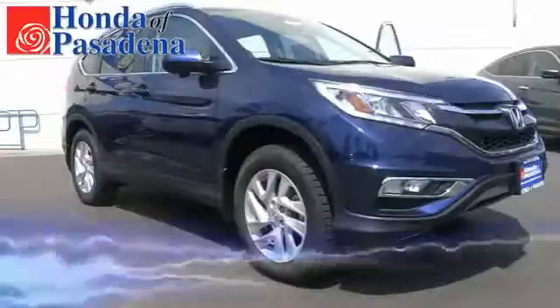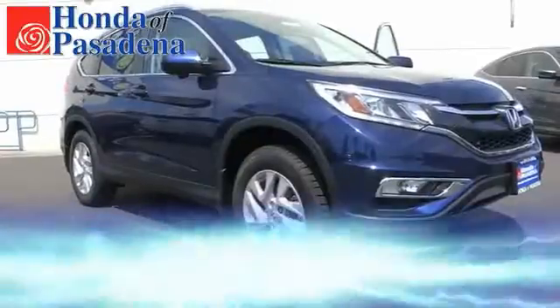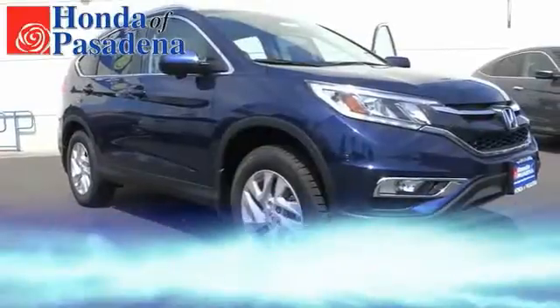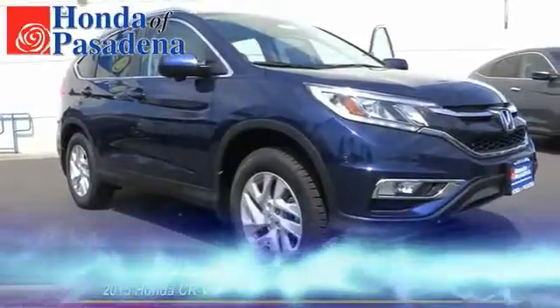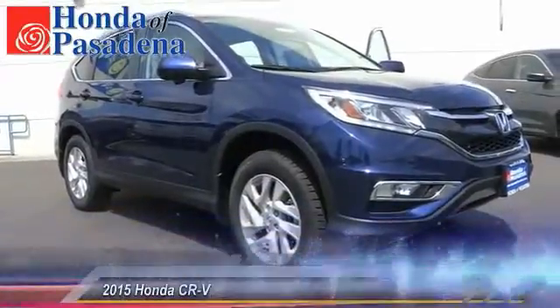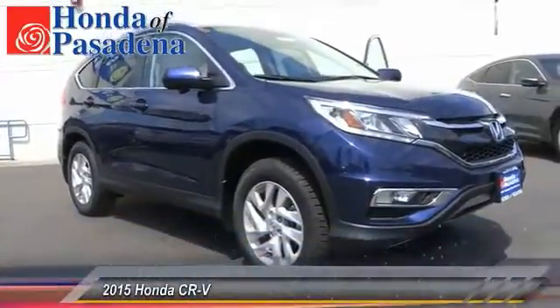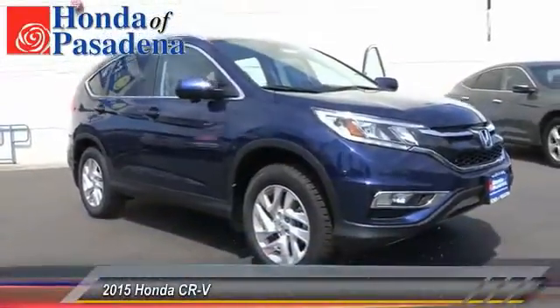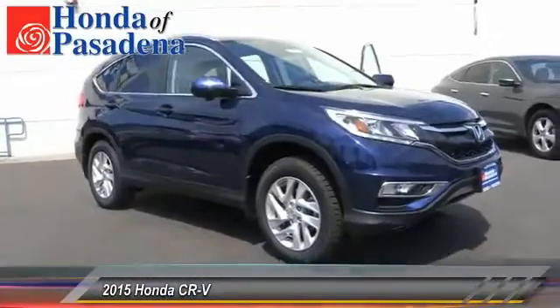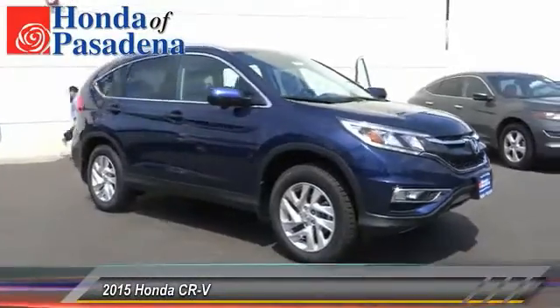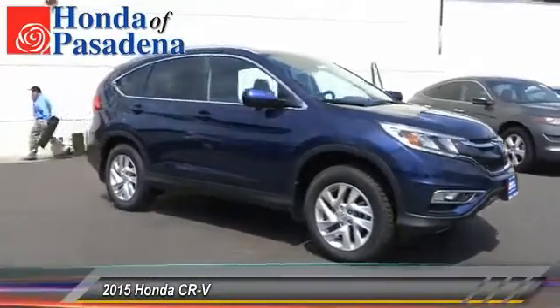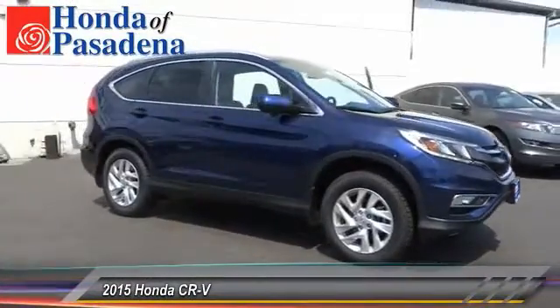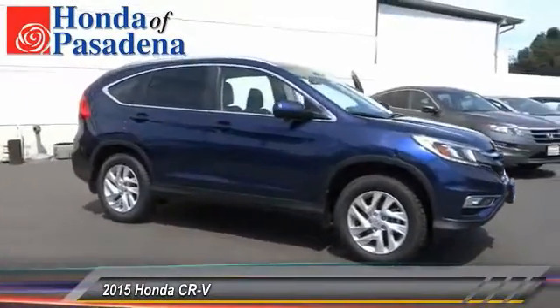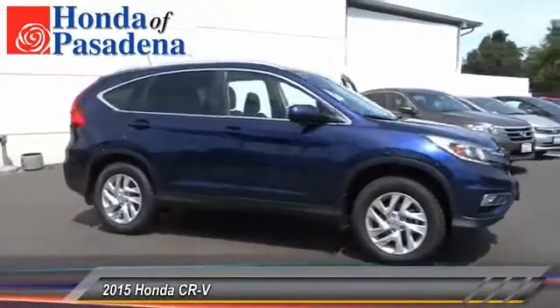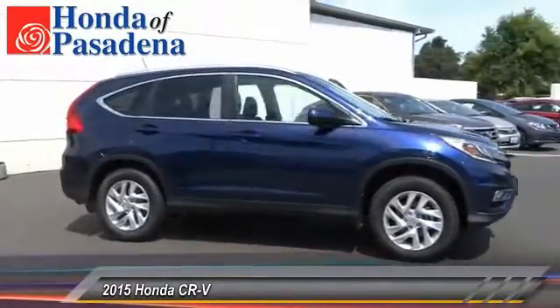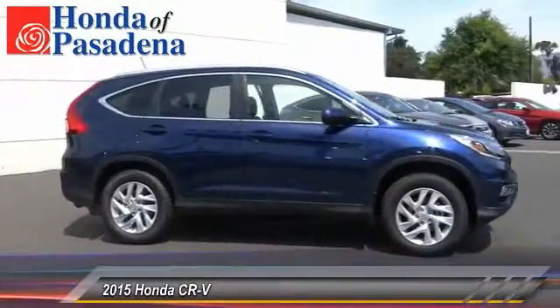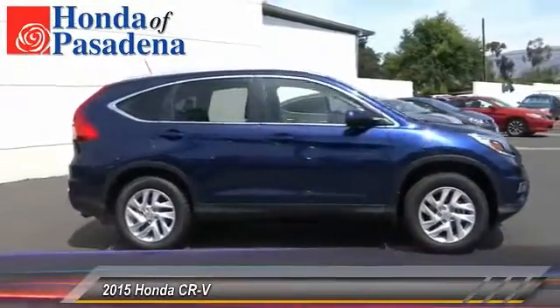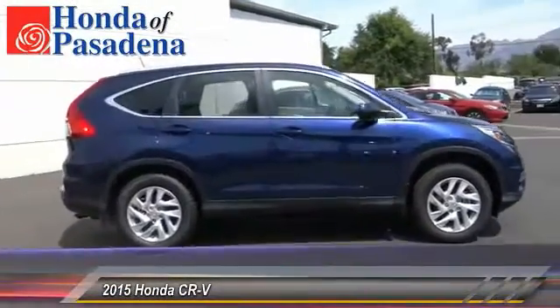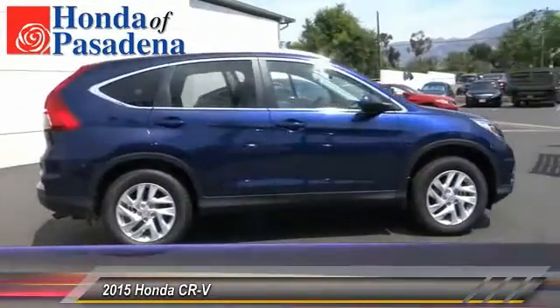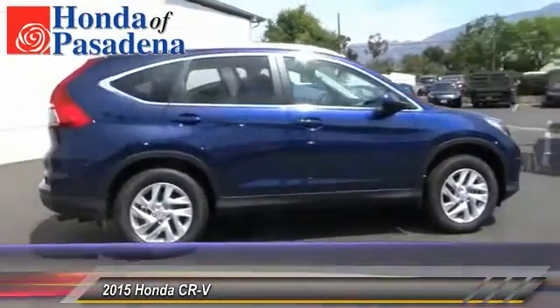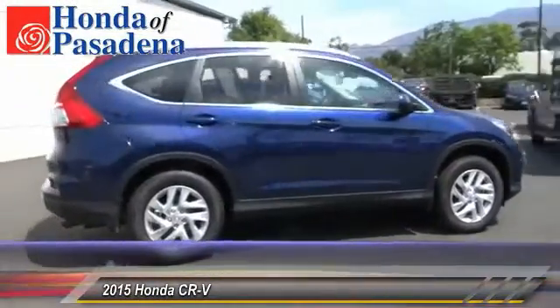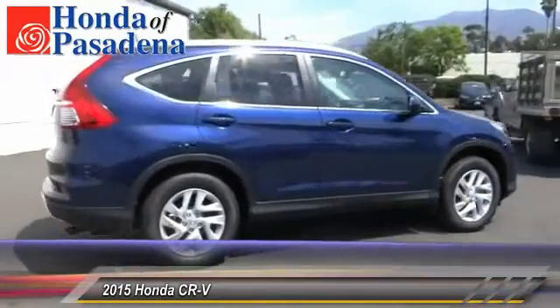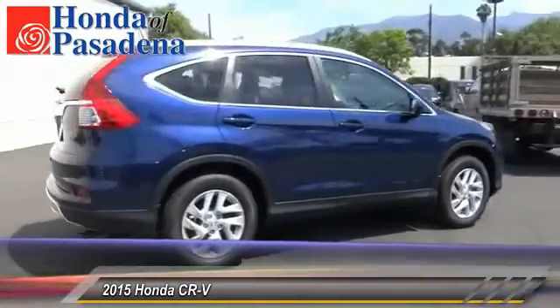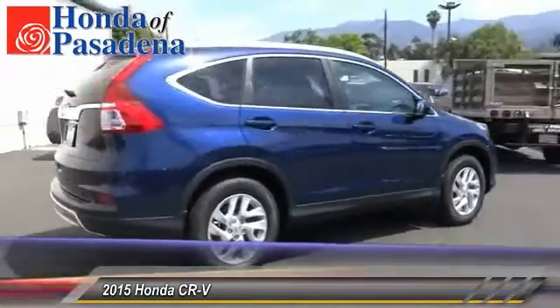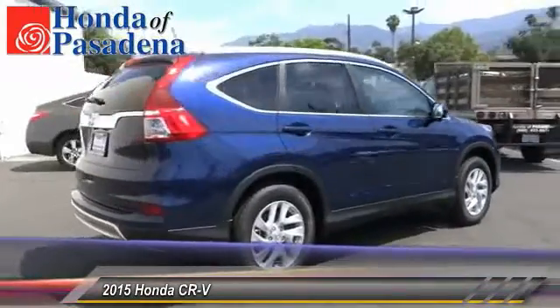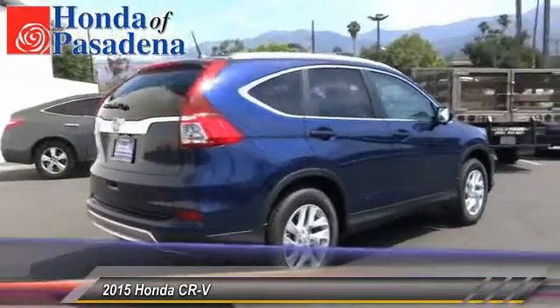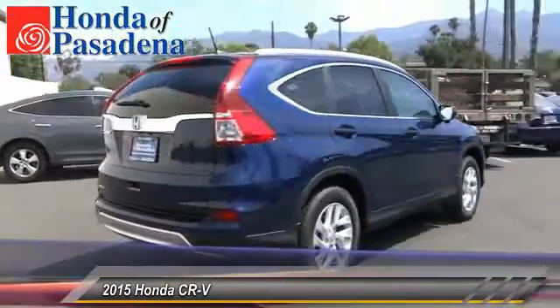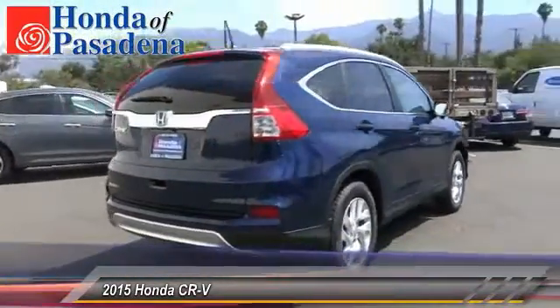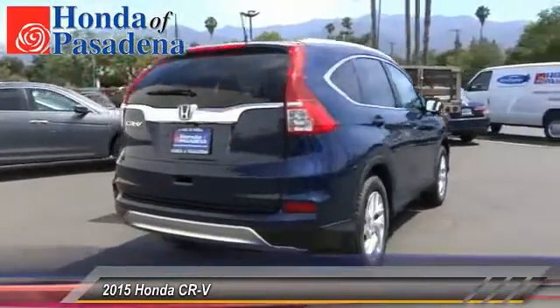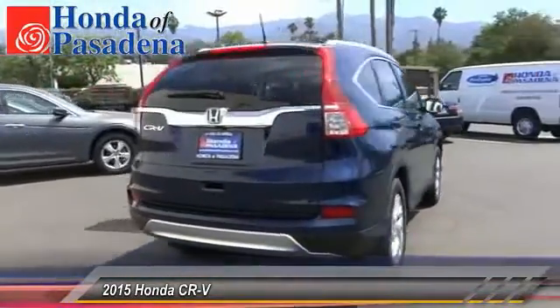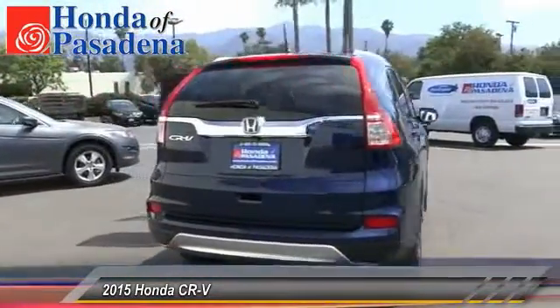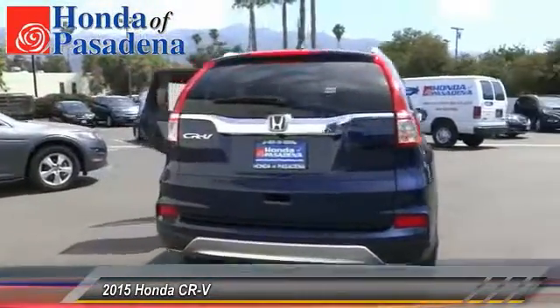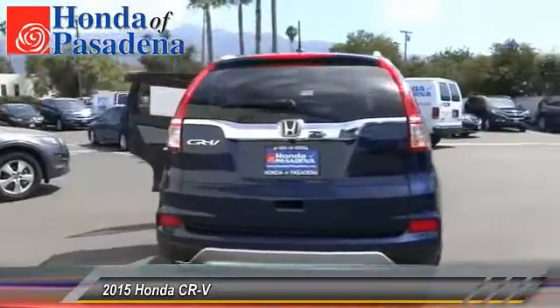The 2015 CR-V is a top recommended vehicle because of its car-like driving manners, good value, cool technology, and comfy interior, and is priced below $30,000.